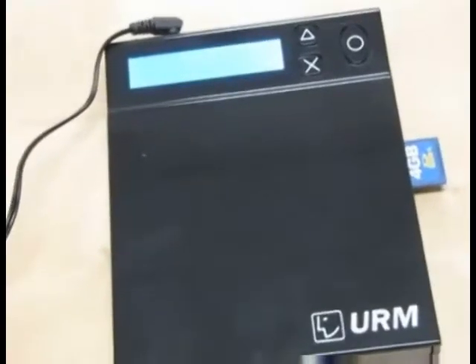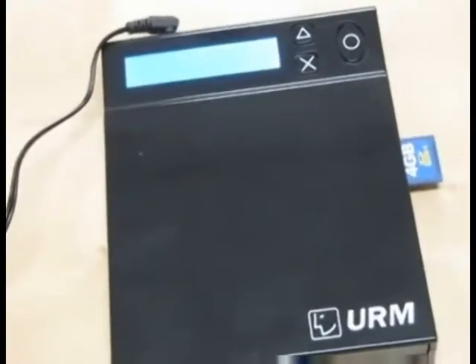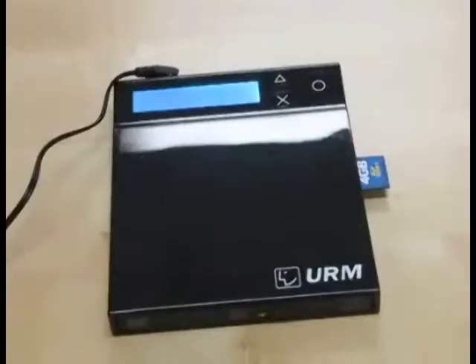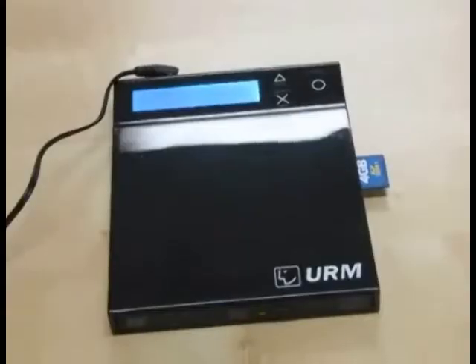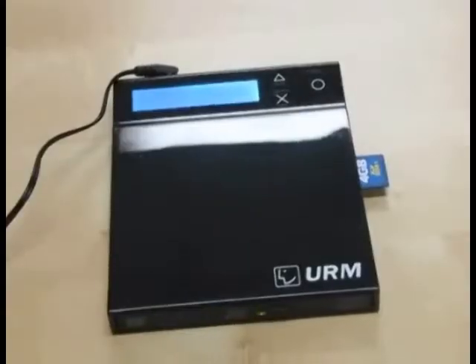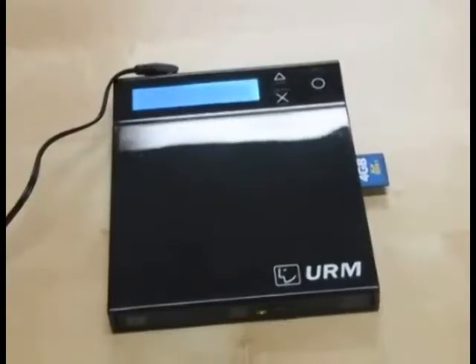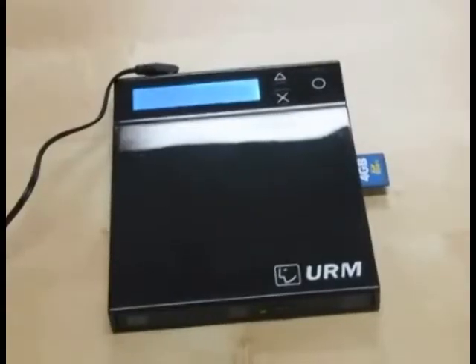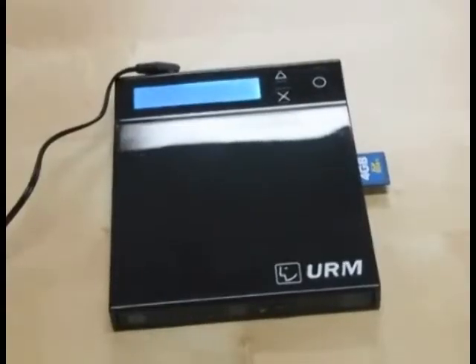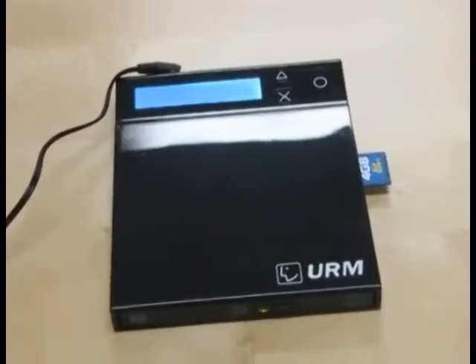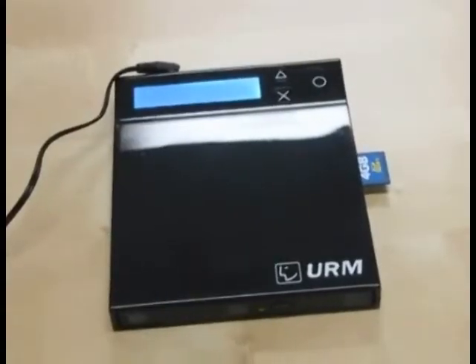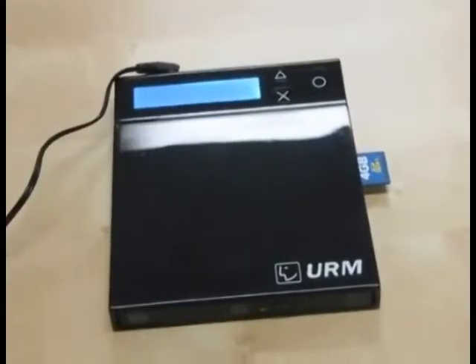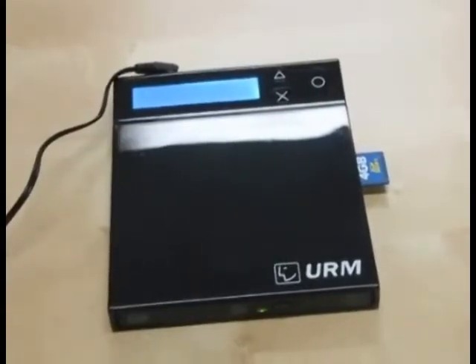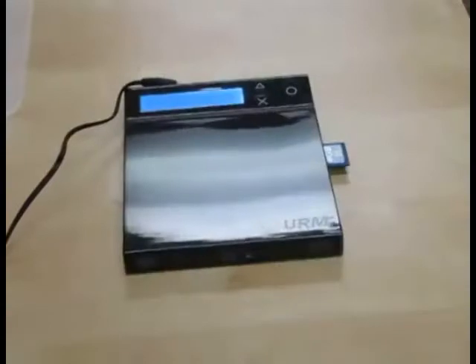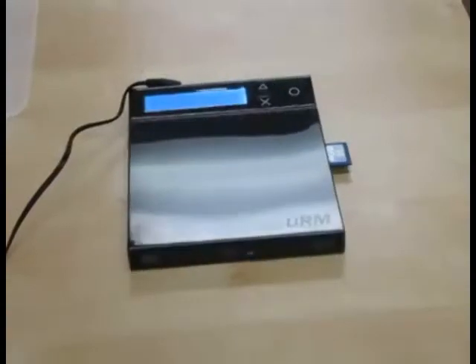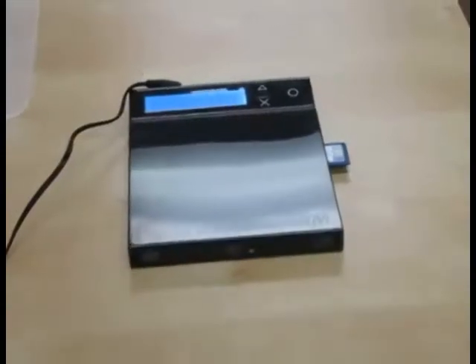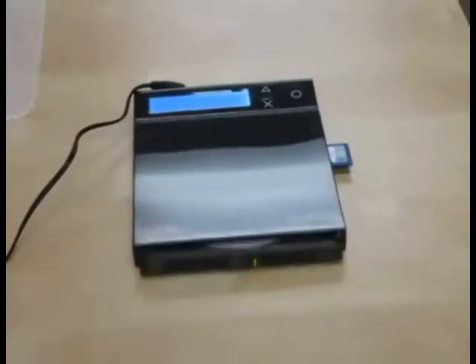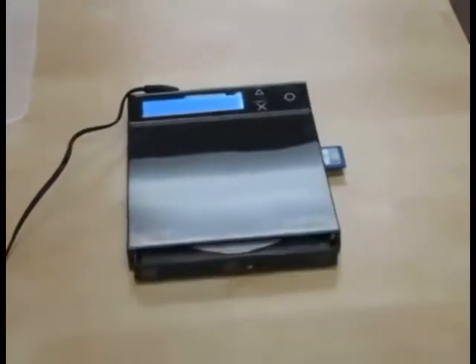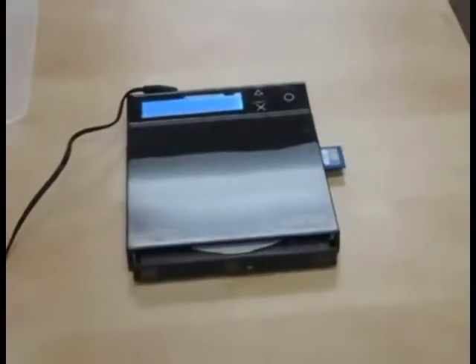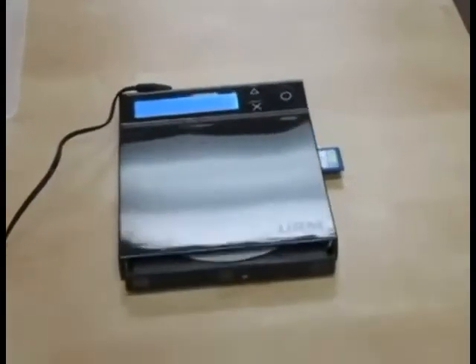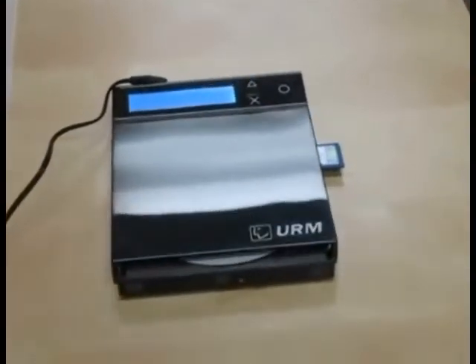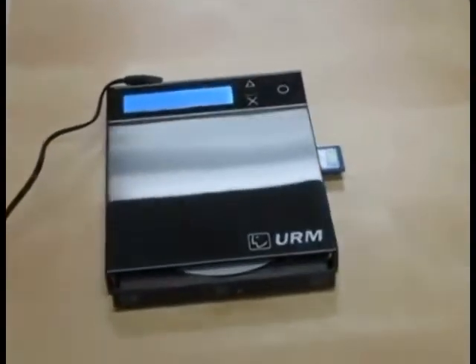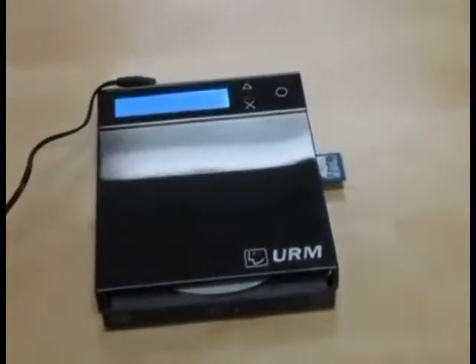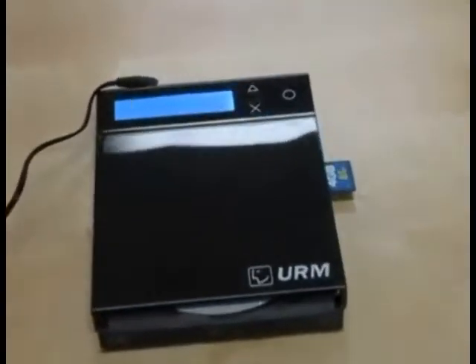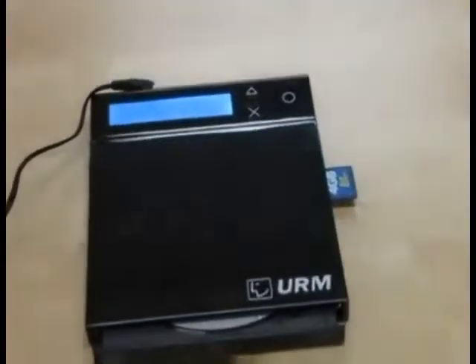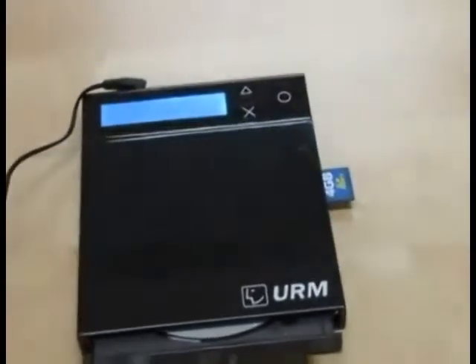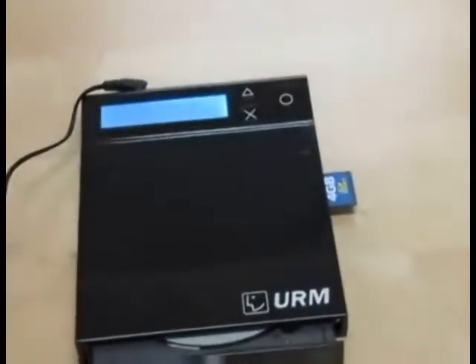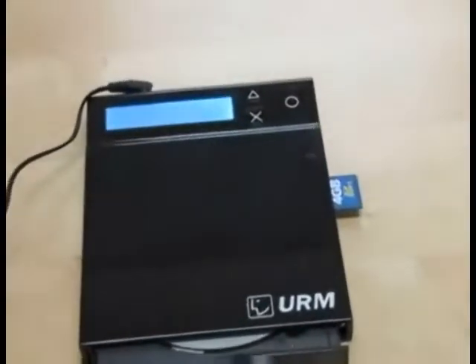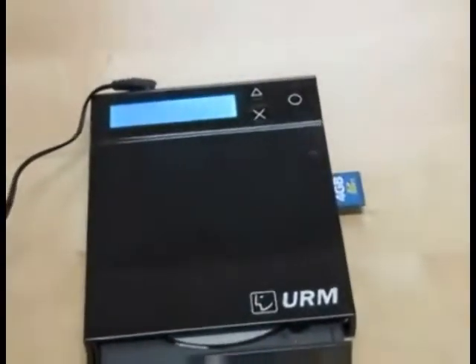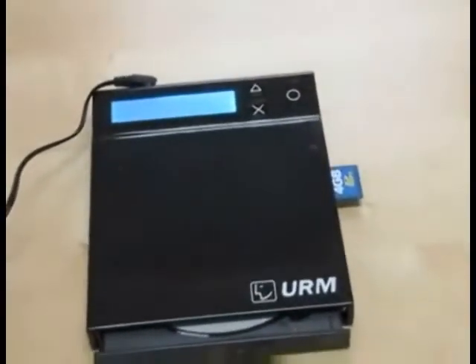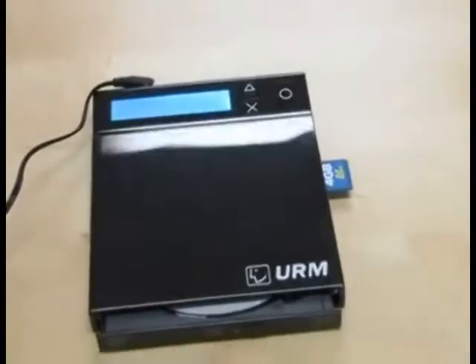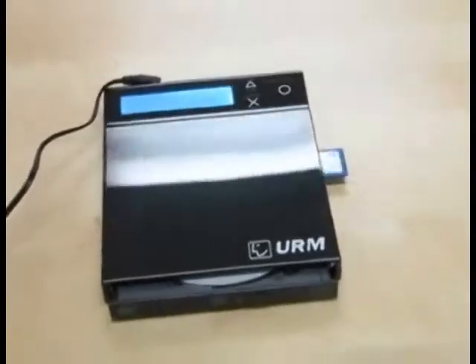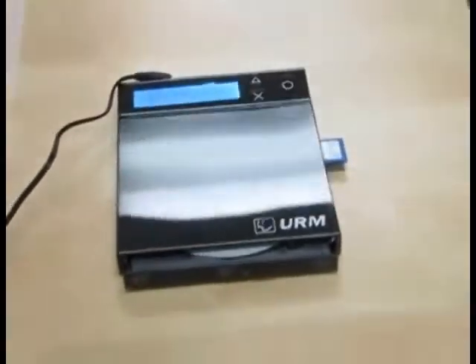When the copy is finished, the disk will eject. Now all my pictures and videos have been backed up to a disk.